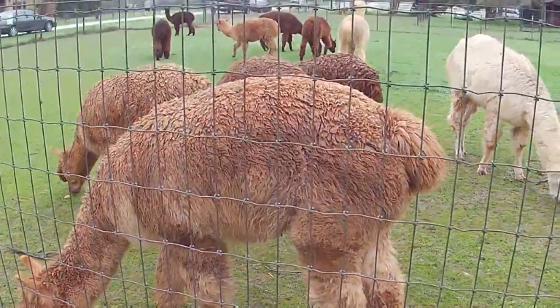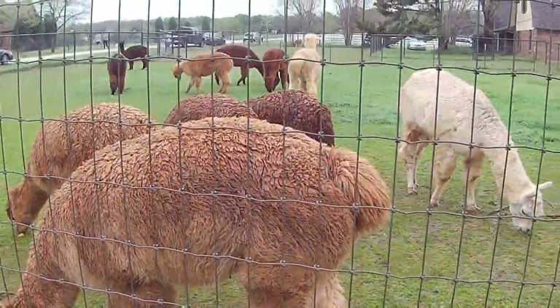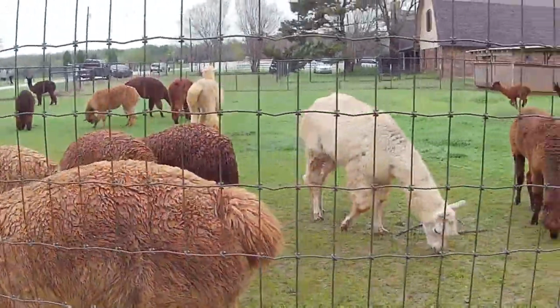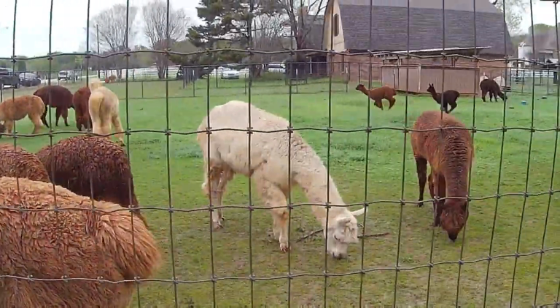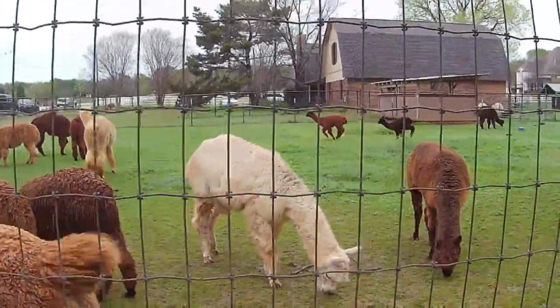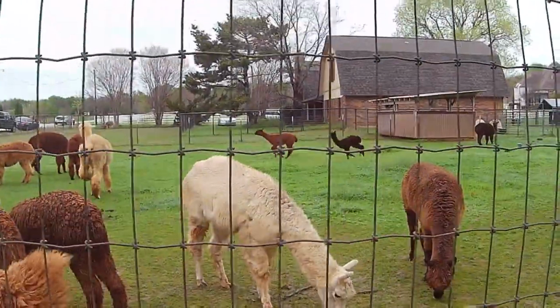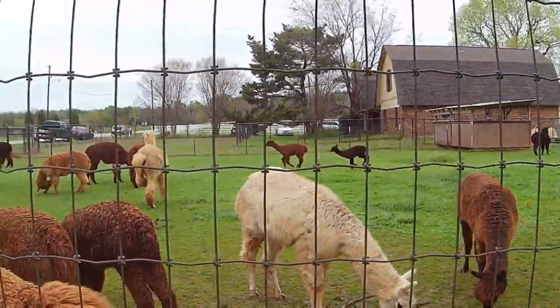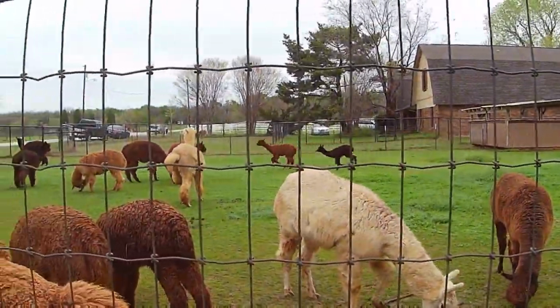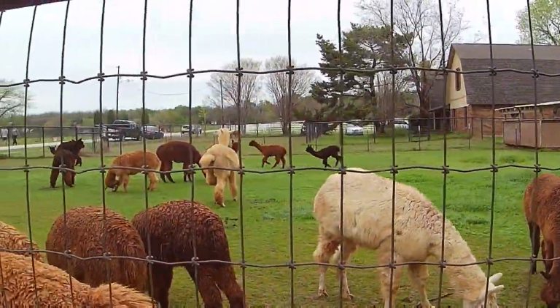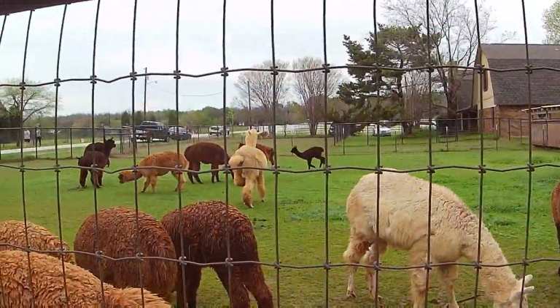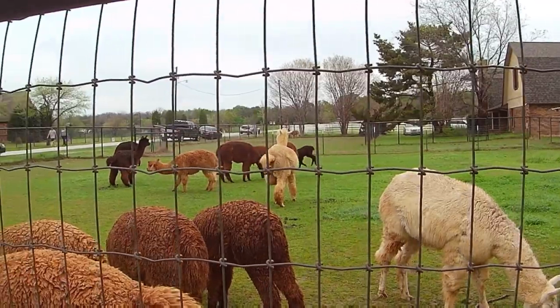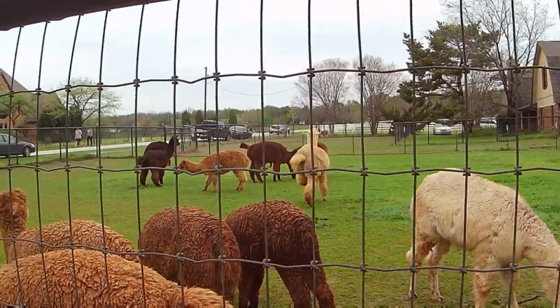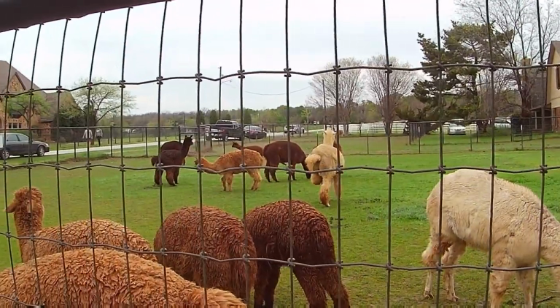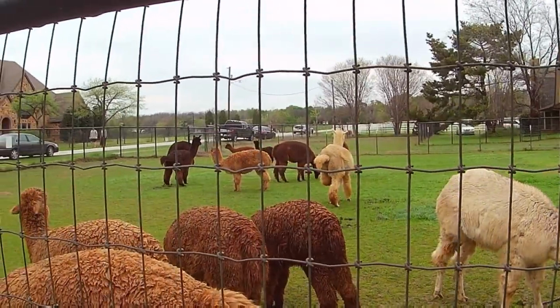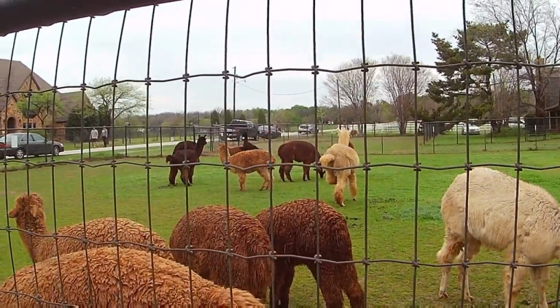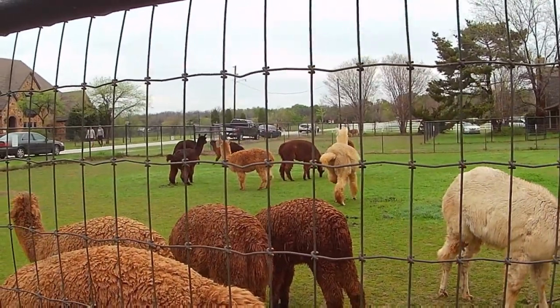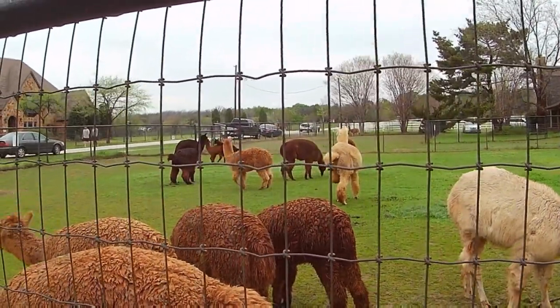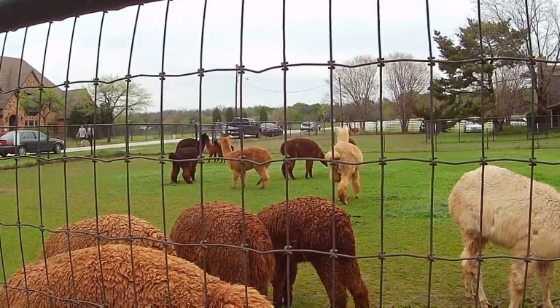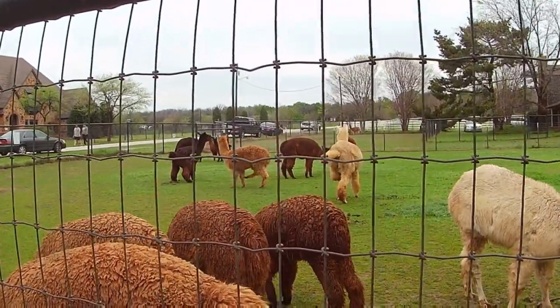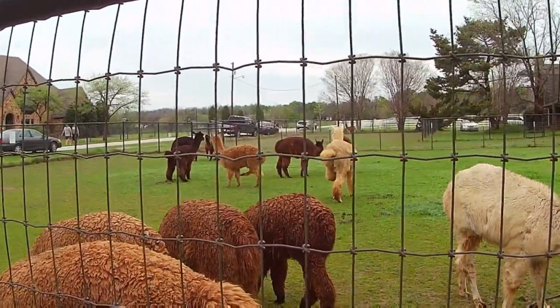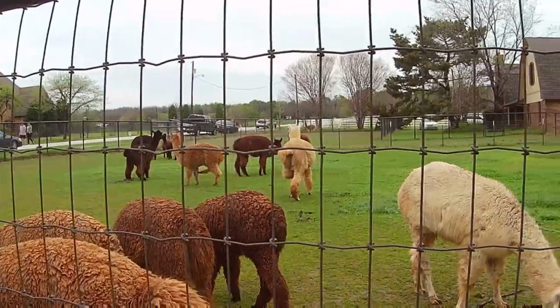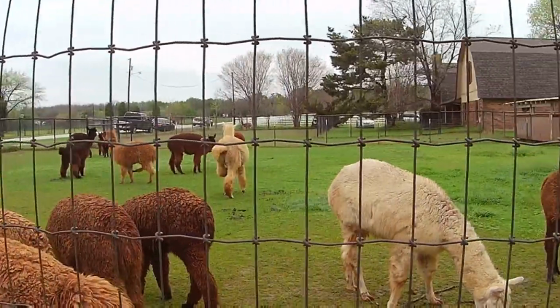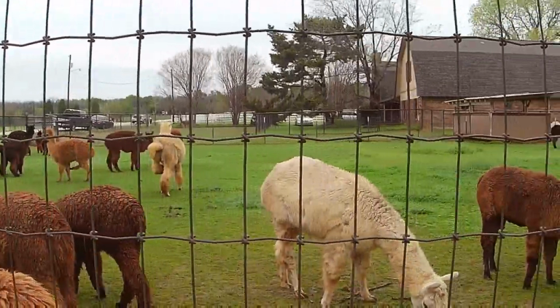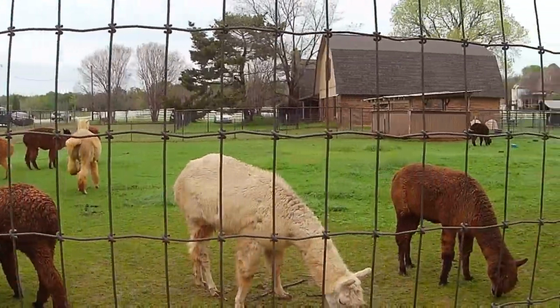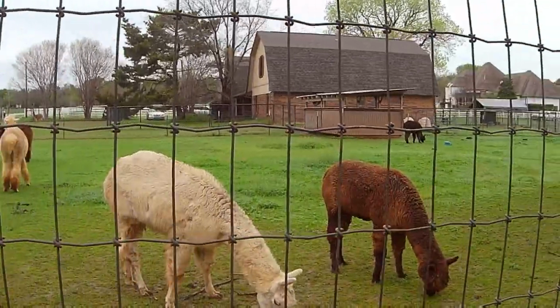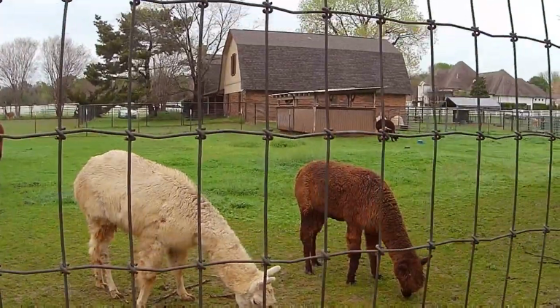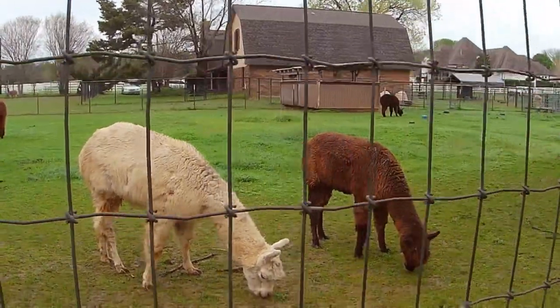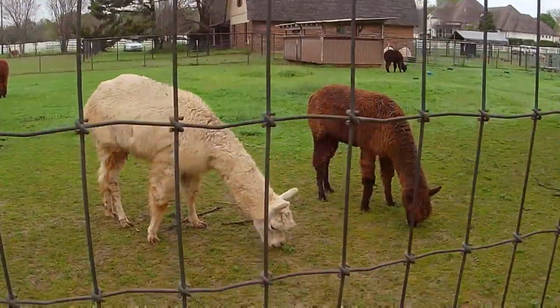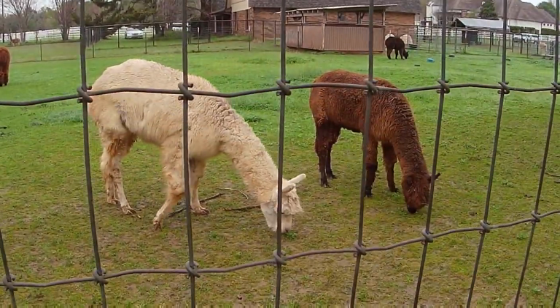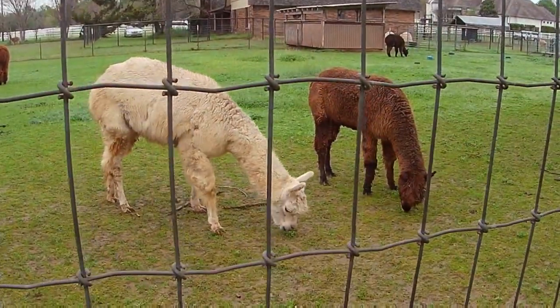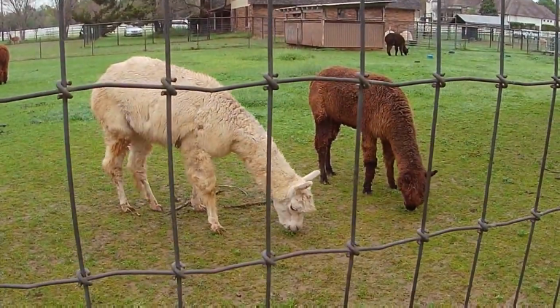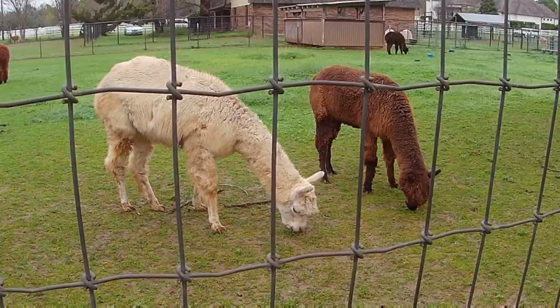I wish I had smell-o-vision, because look at the little ones in the background. You can definitely smell the wet alpaca out here.